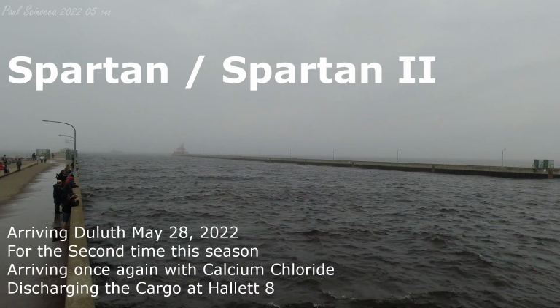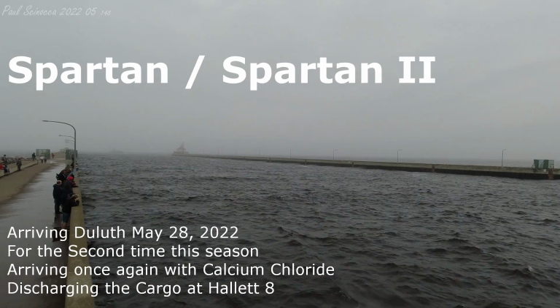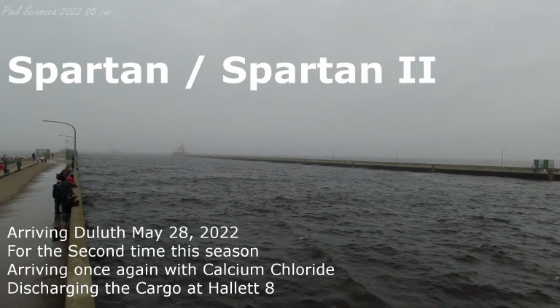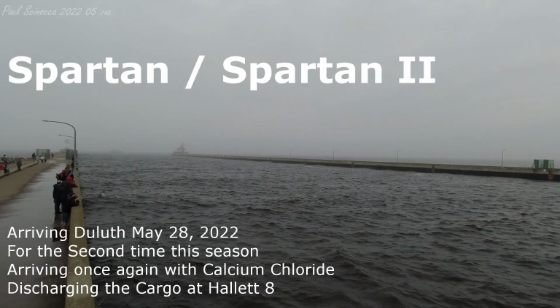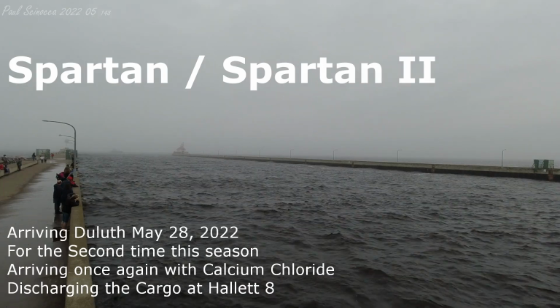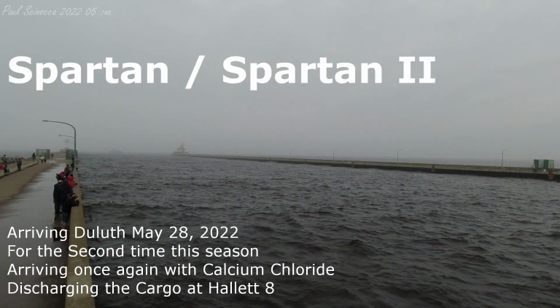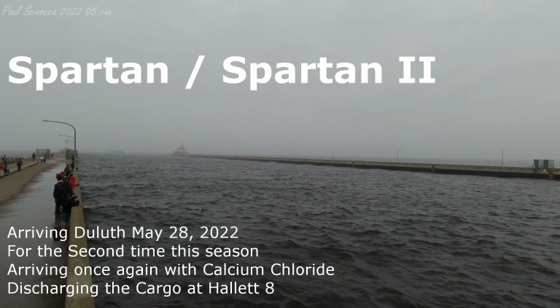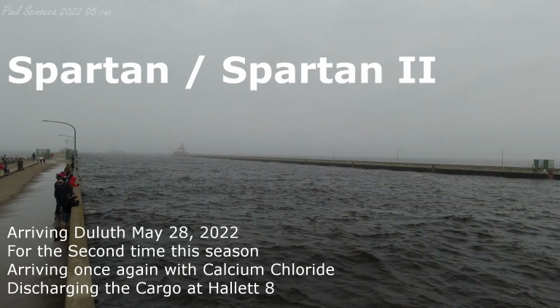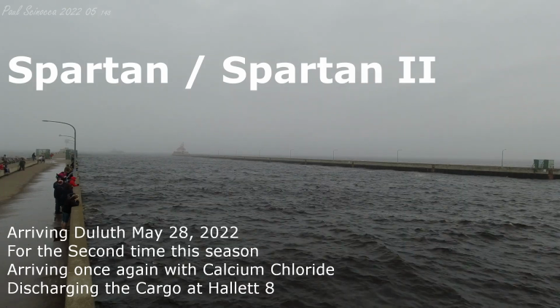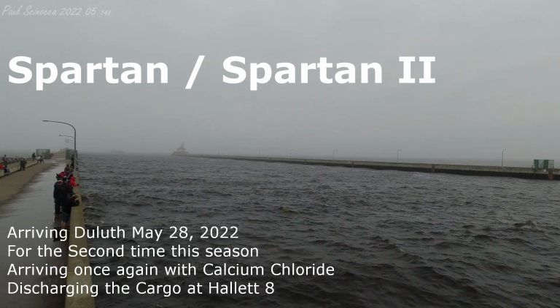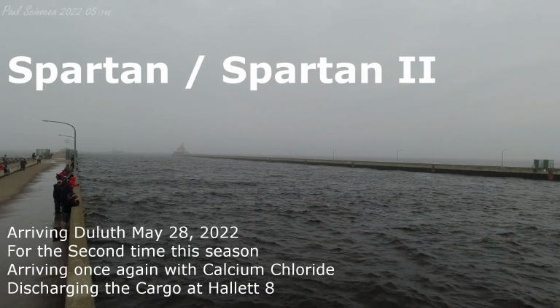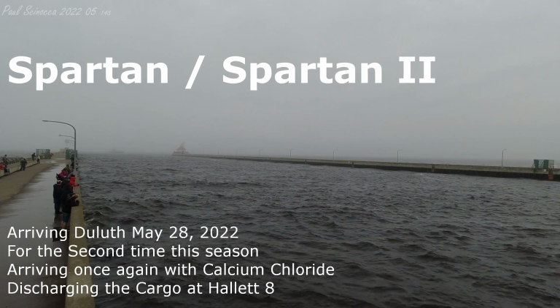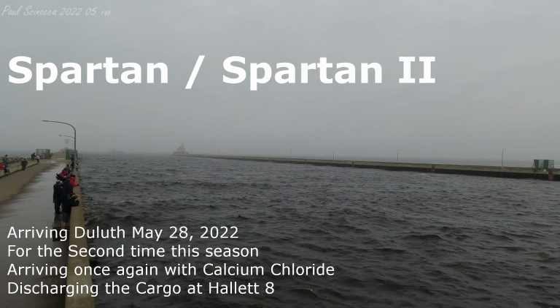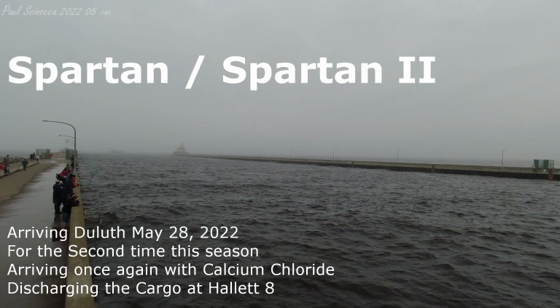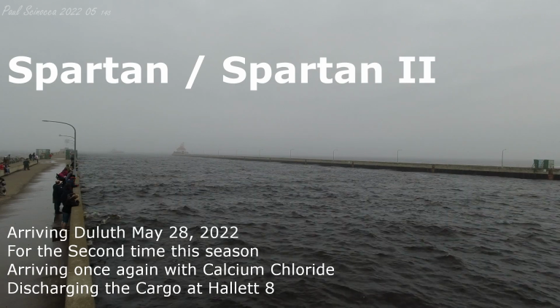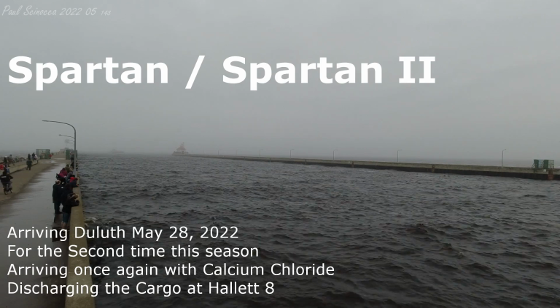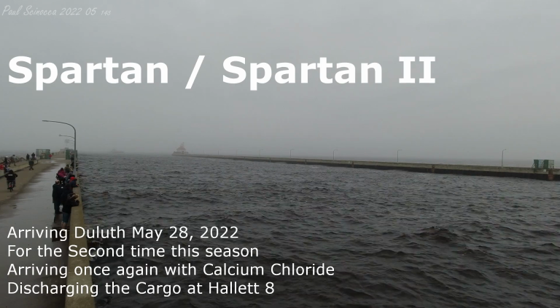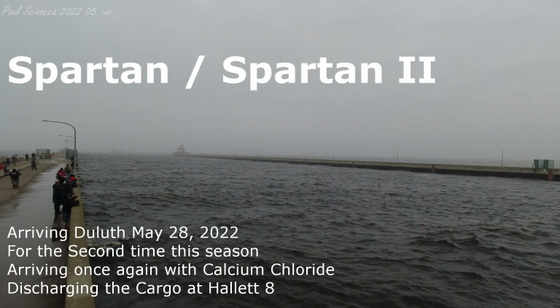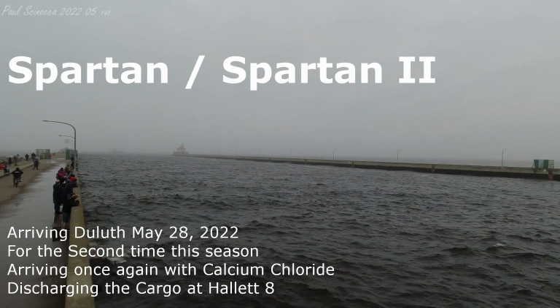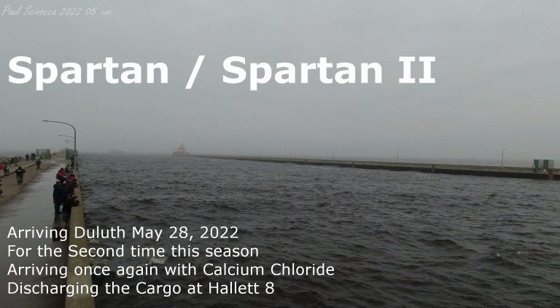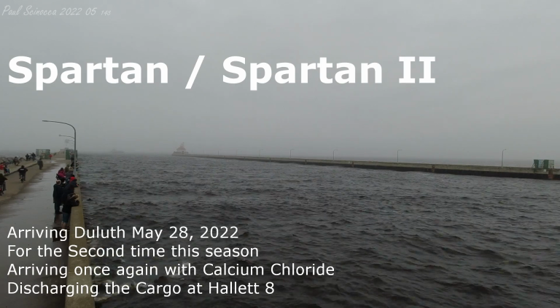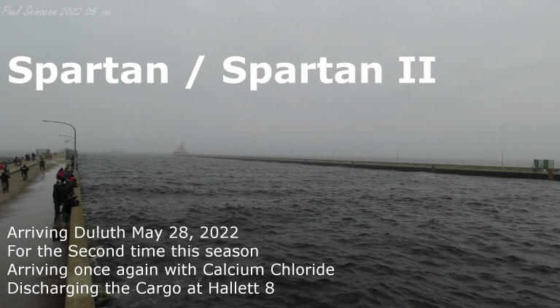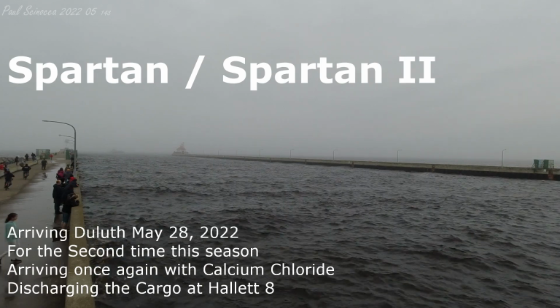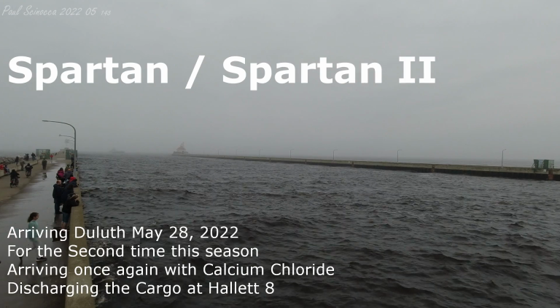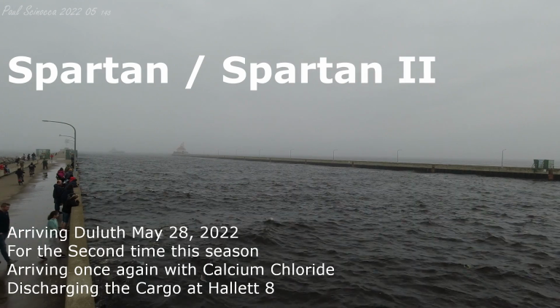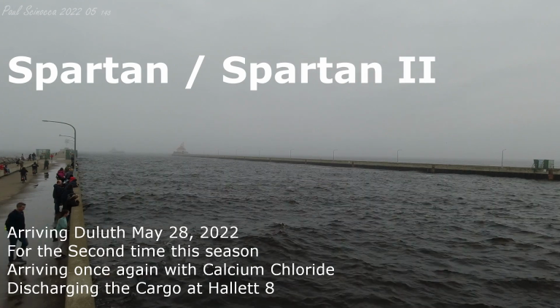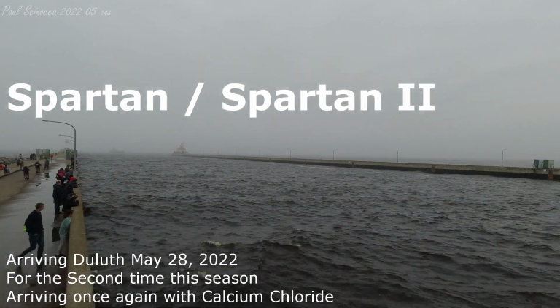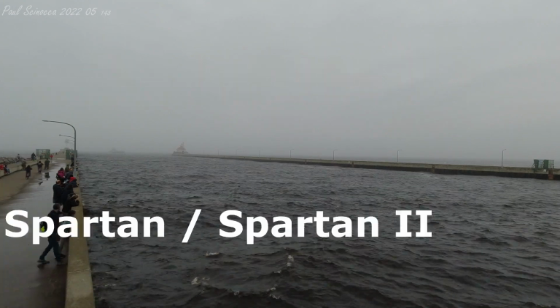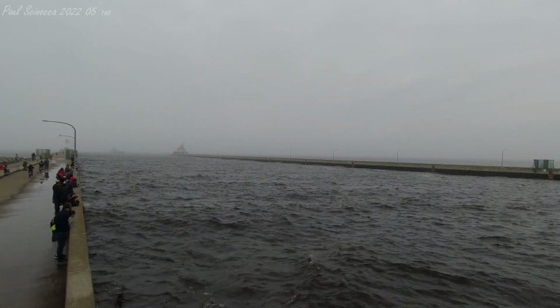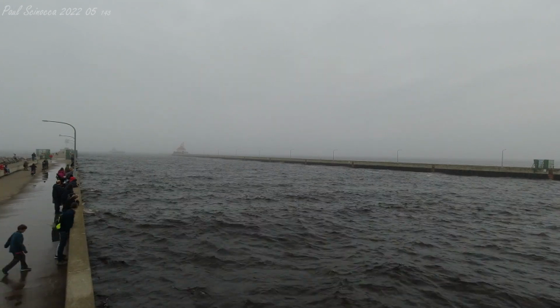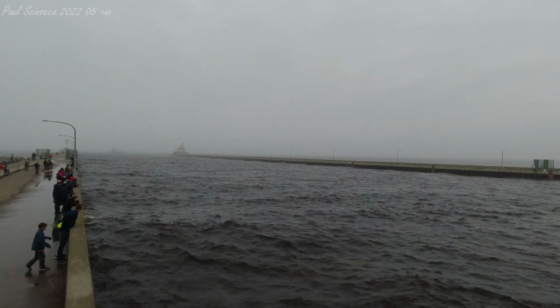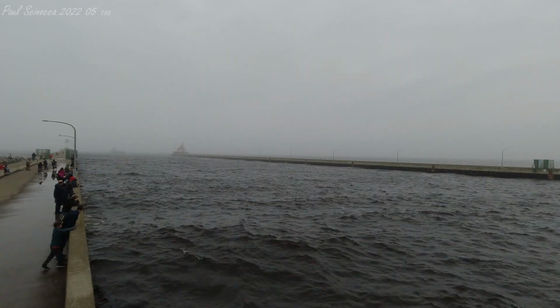Emerging from the fog is the Spartan and Spartan II. The liquid tank barge Spartan II was built as the Hanna in 1980 by the Bay Shipbuilding Company of Sturgeon Bay, Wisconsin.